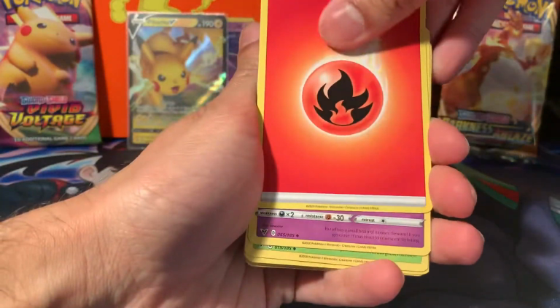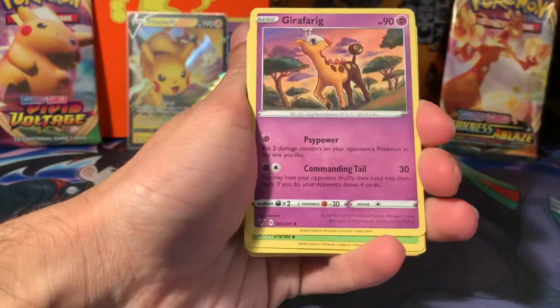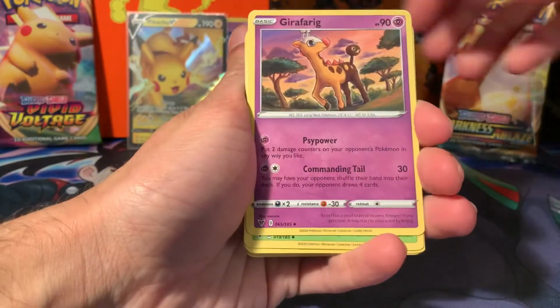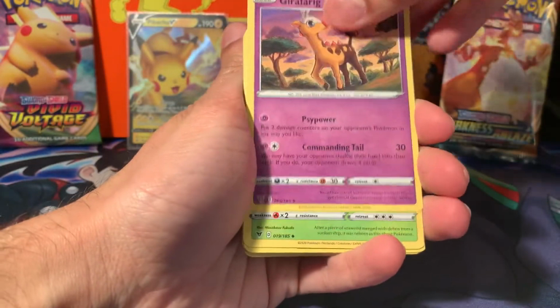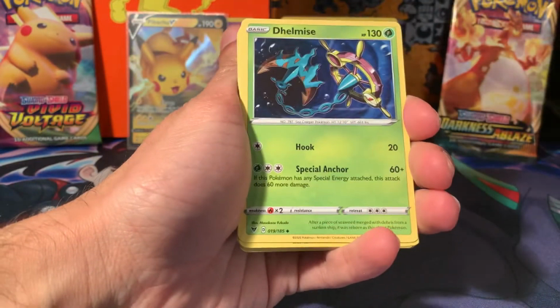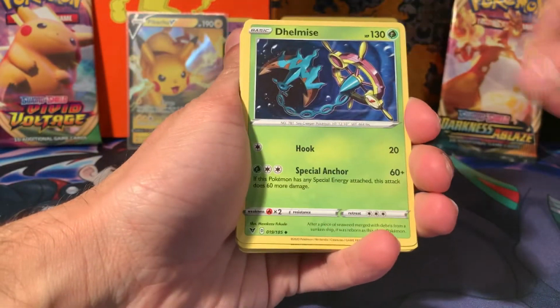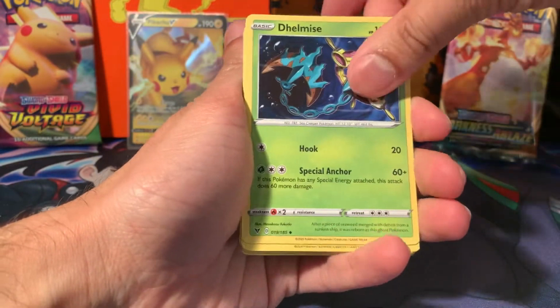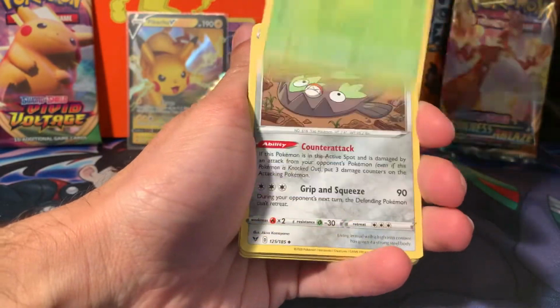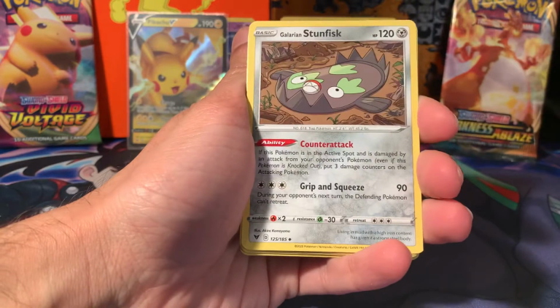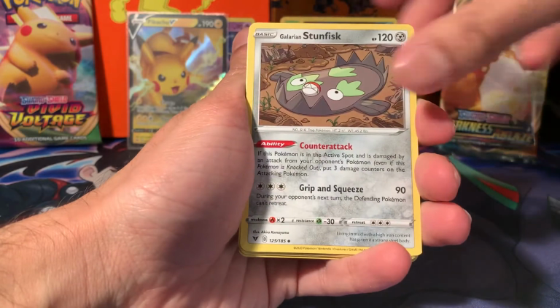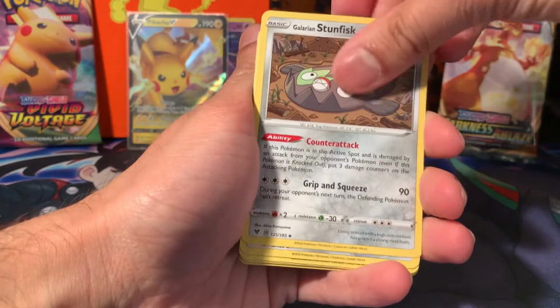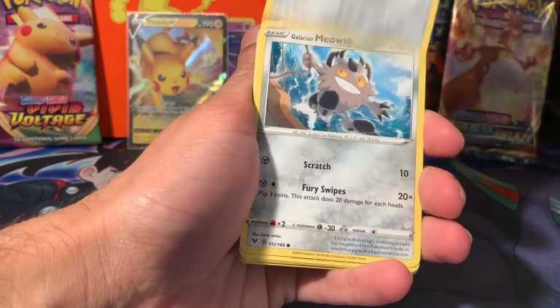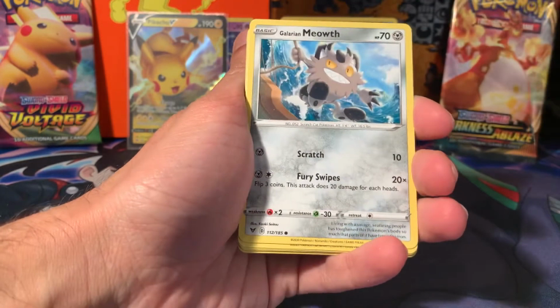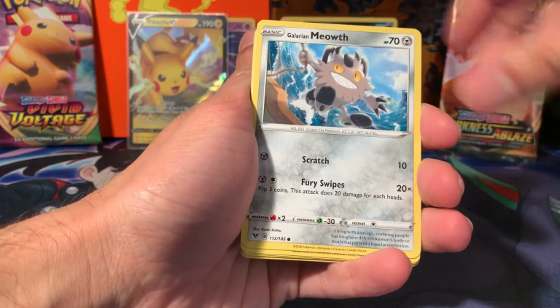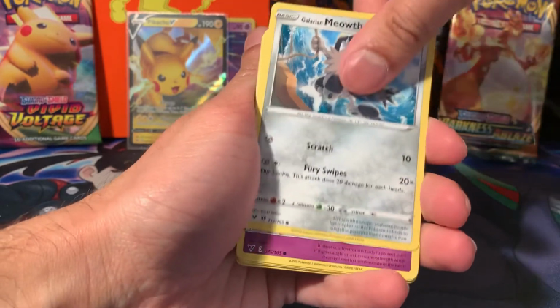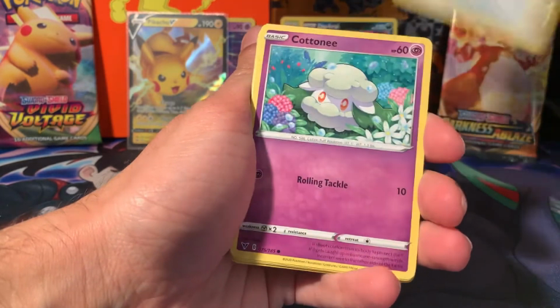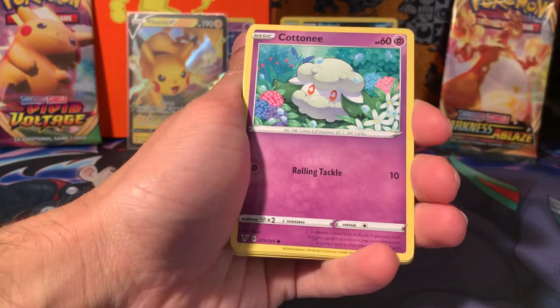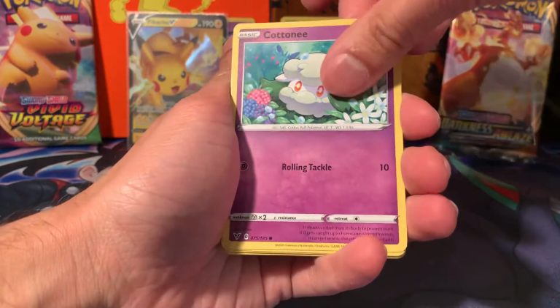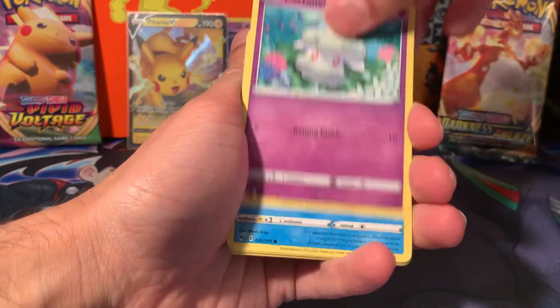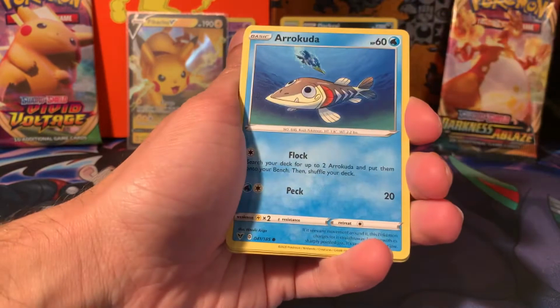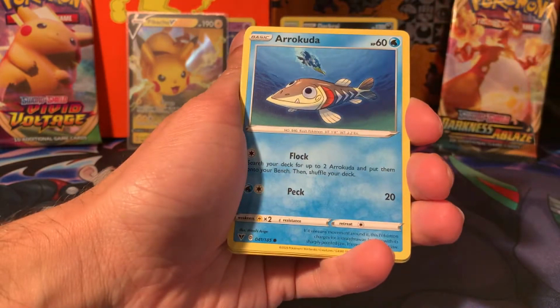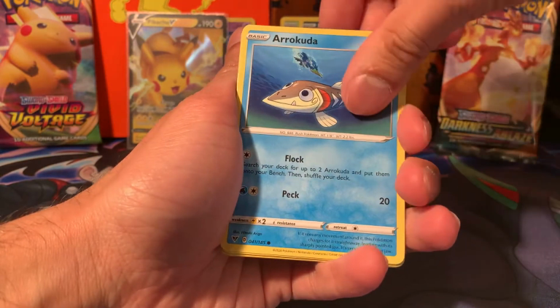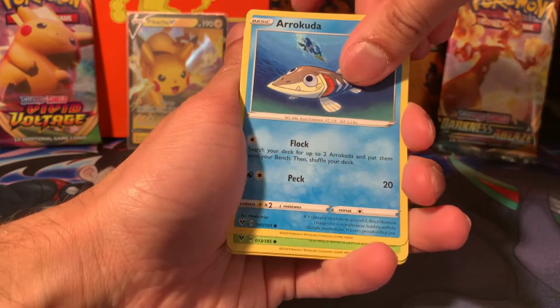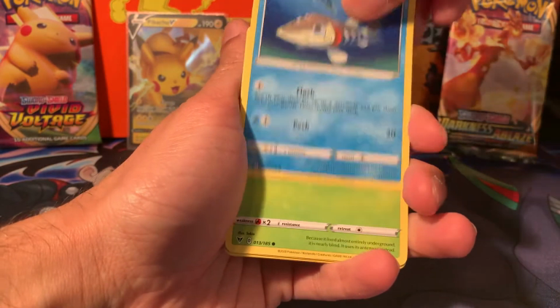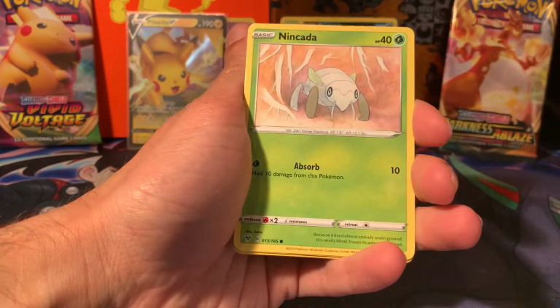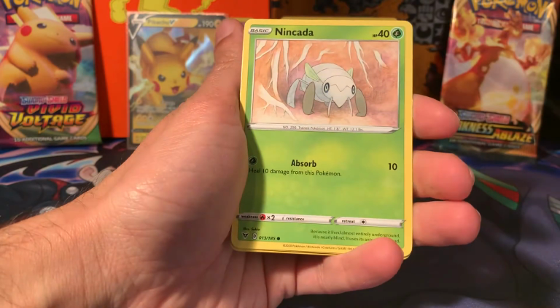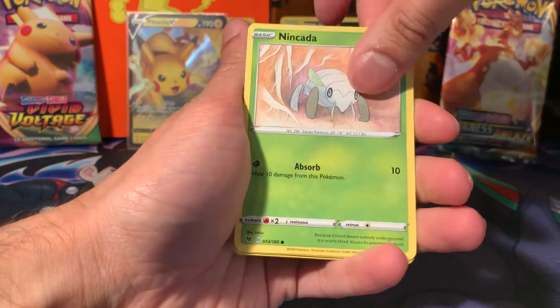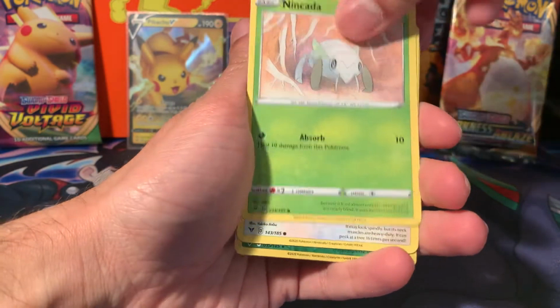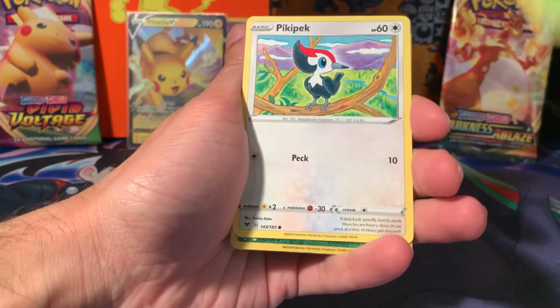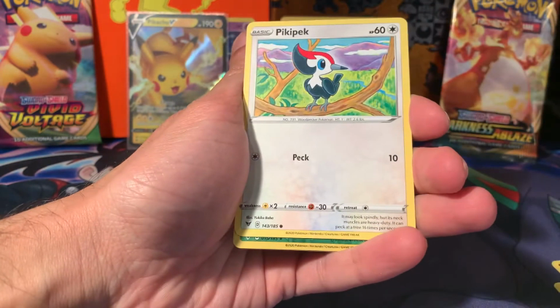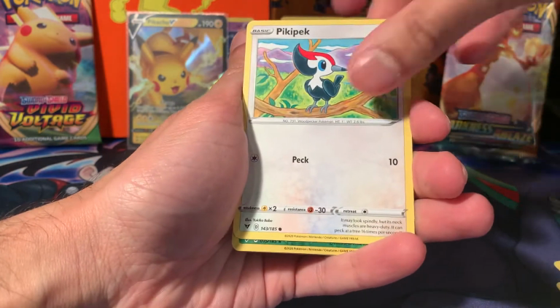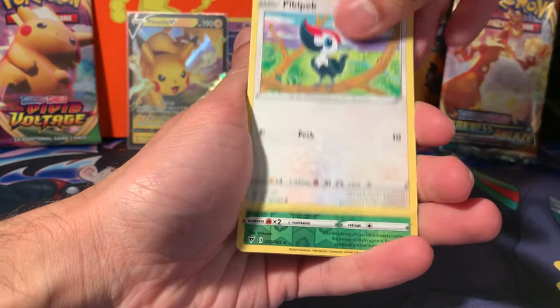Back to Battle Styles. Both boxes didn't have a secret rare, but we had Alternate Arts. We got the Single Strike Urshifu V this time, Alternate Art — again, massive mouthful.